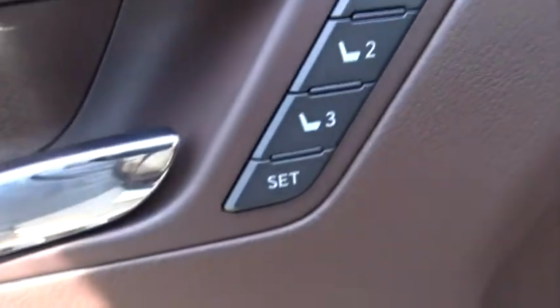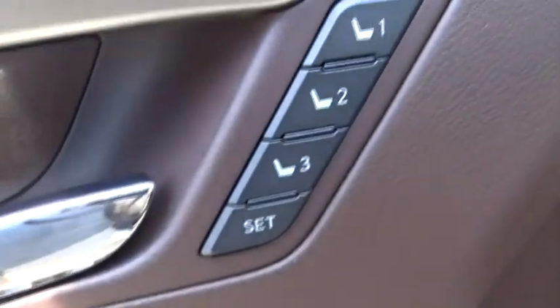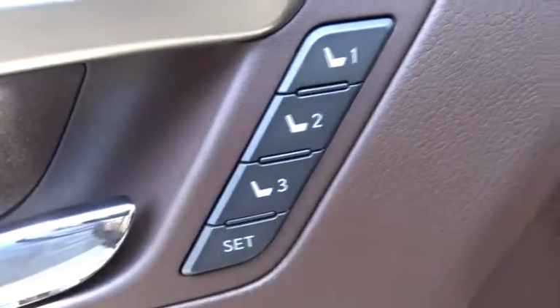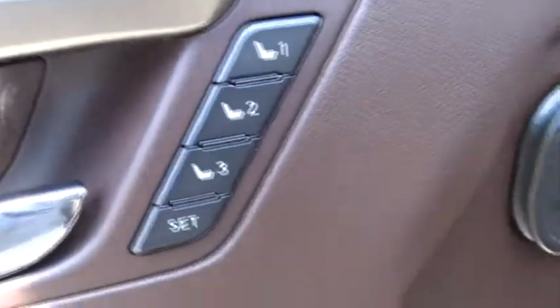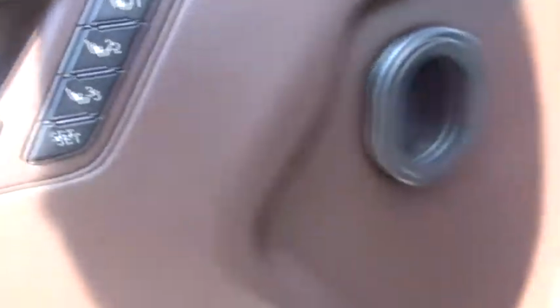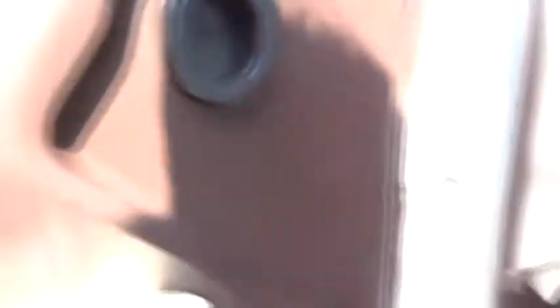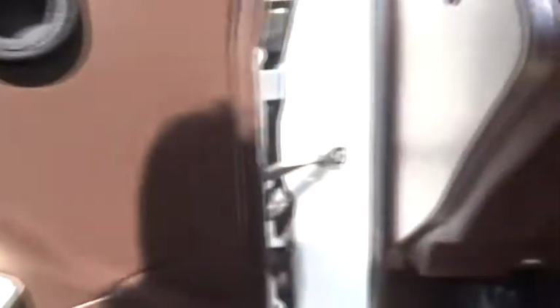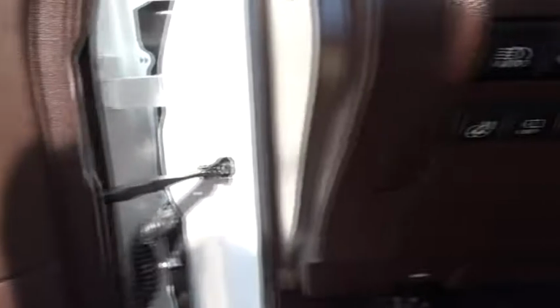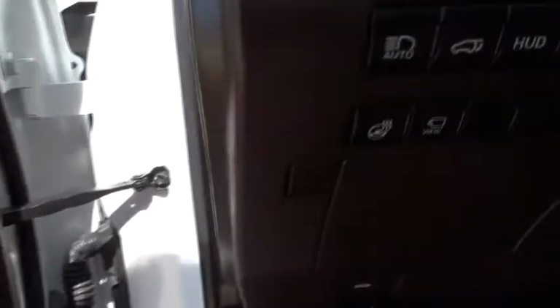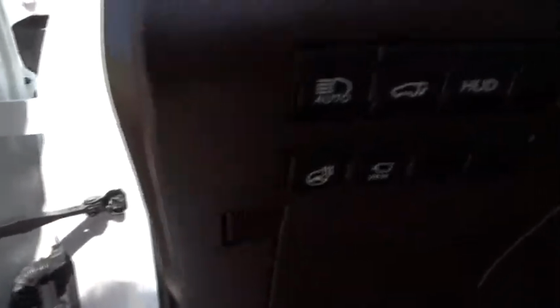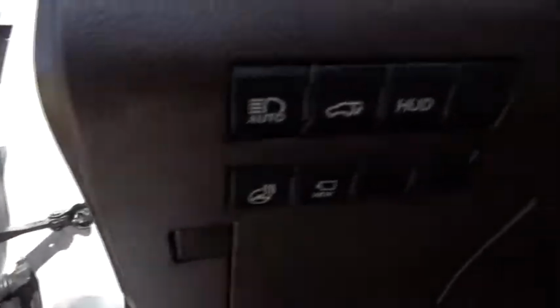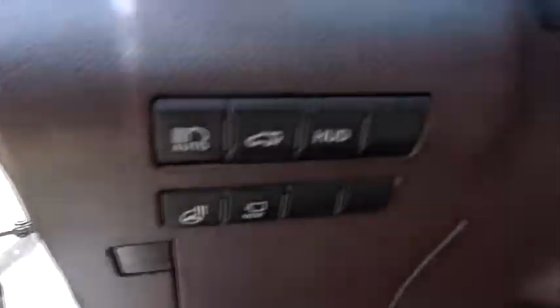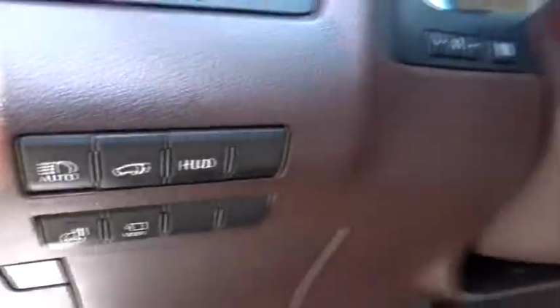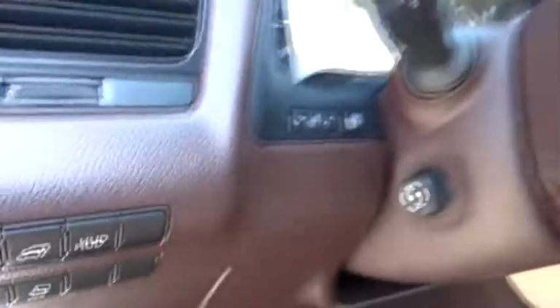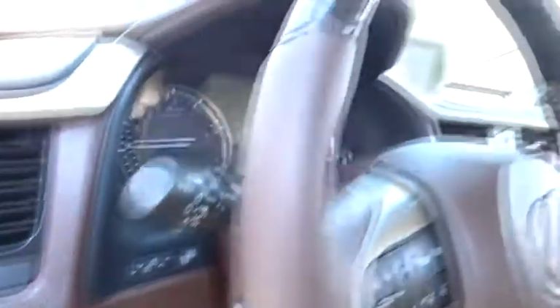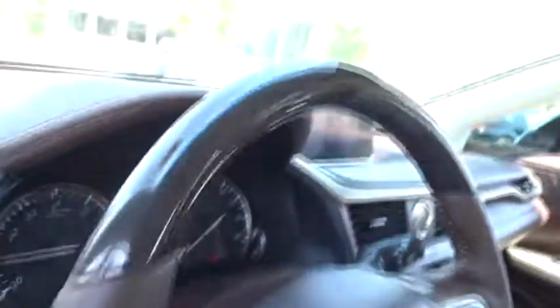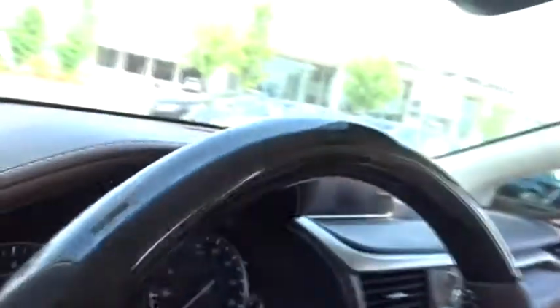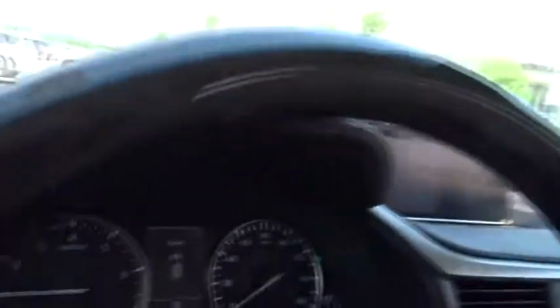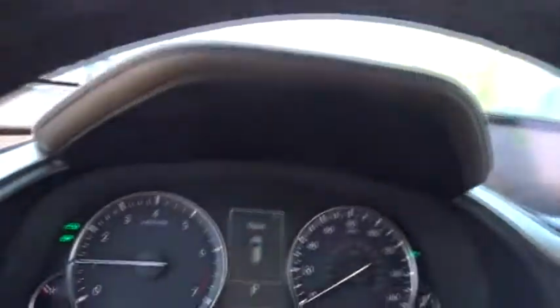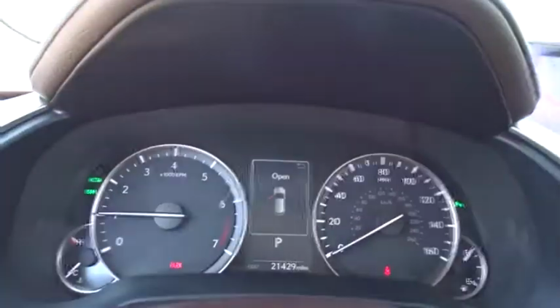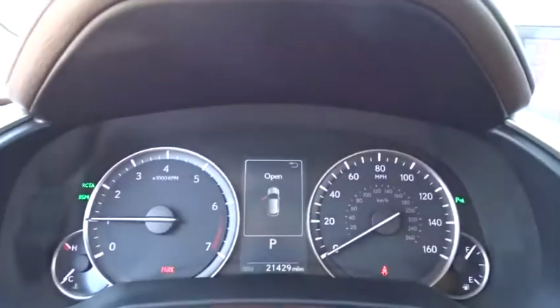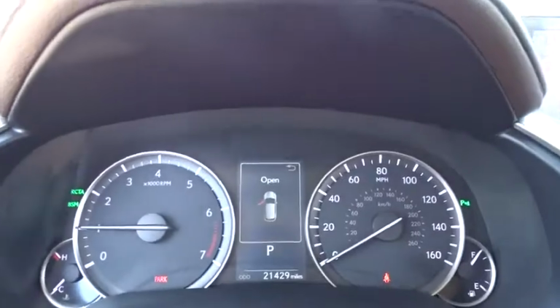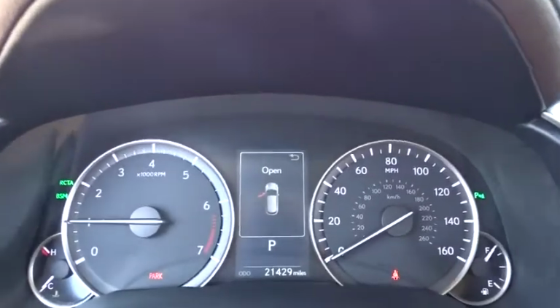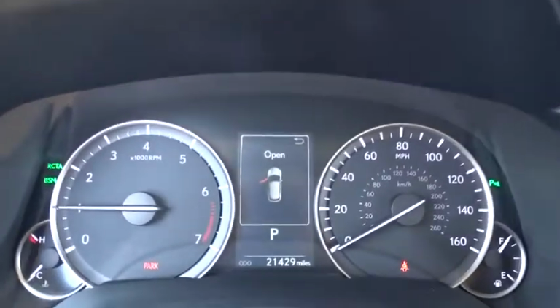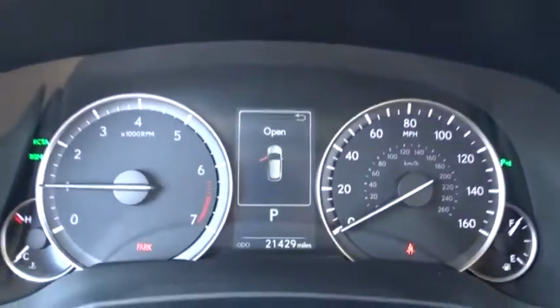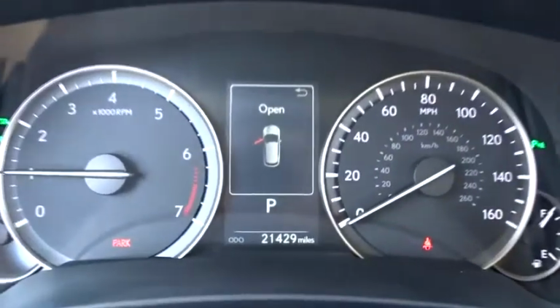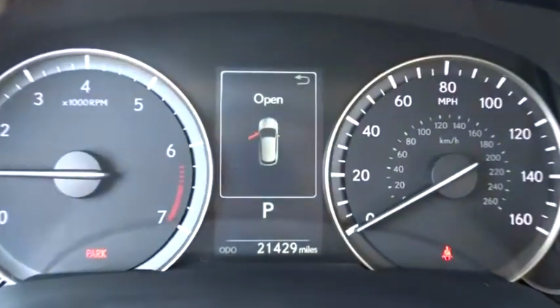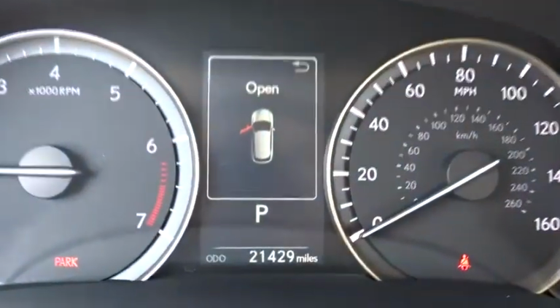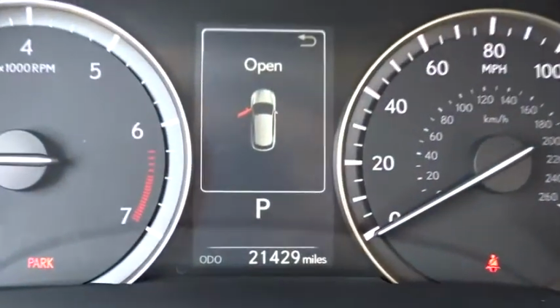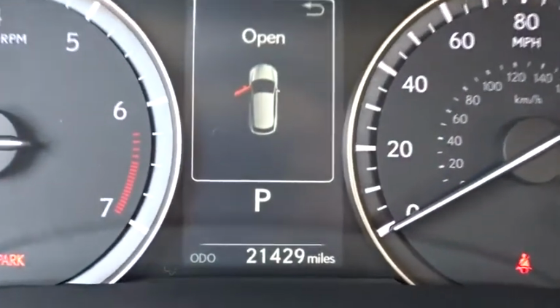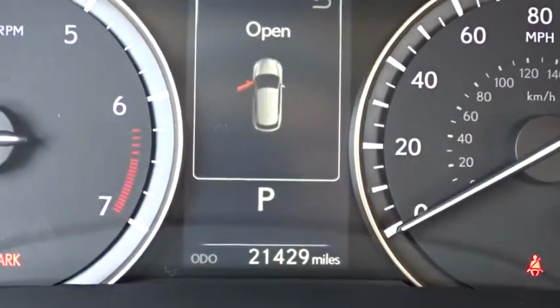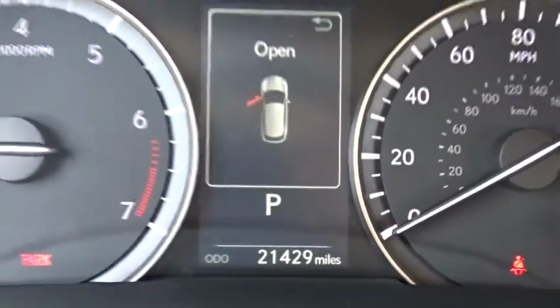Stability control, traction control, anti-lock braking system, power passenger seat, power liftgate, steering wheel audio controls, keyless entry, backup camera, all-wheel drive, leather wrapped steering wheel.